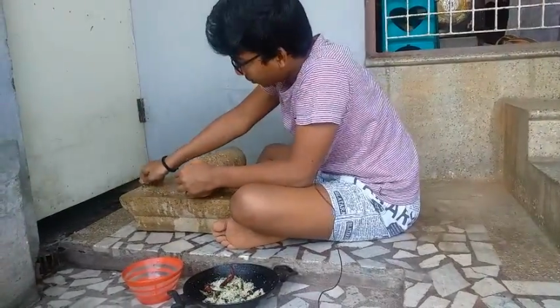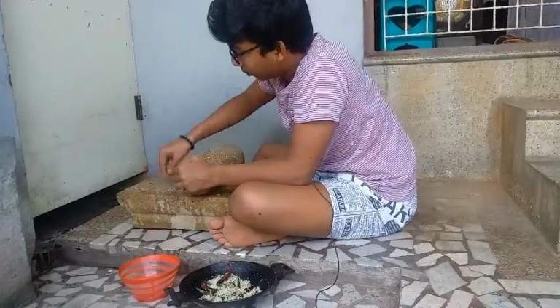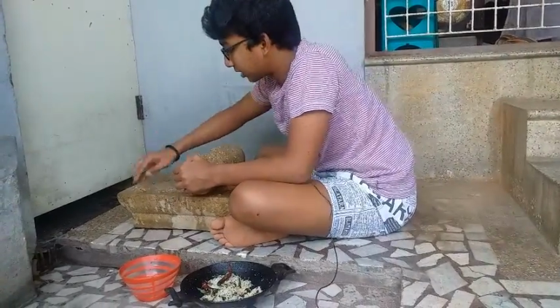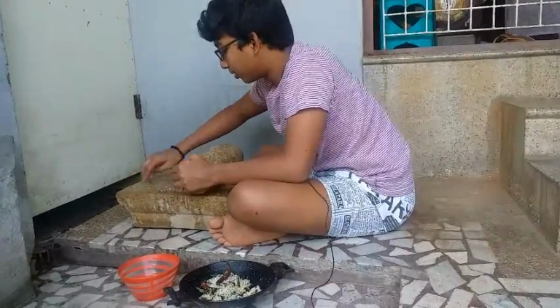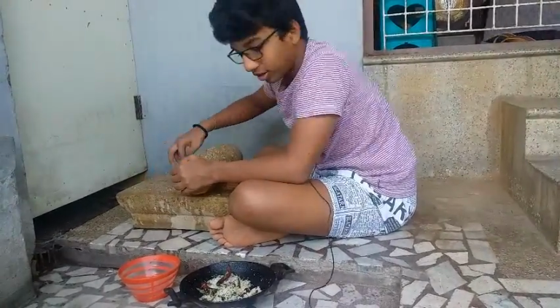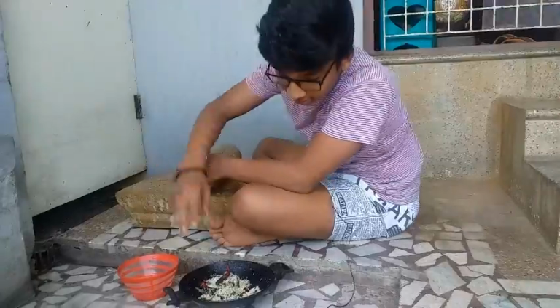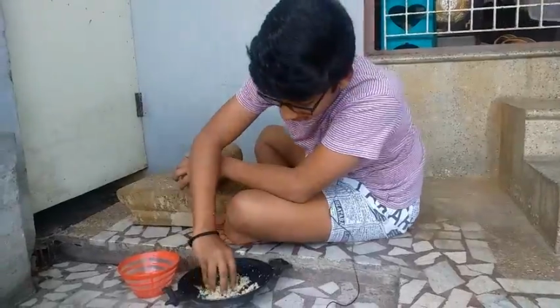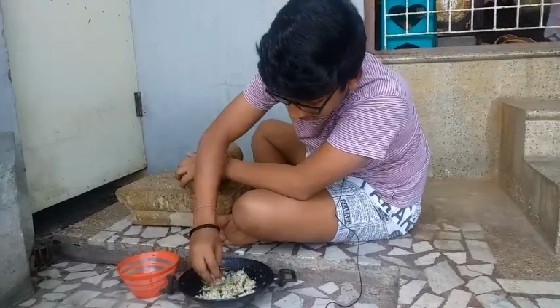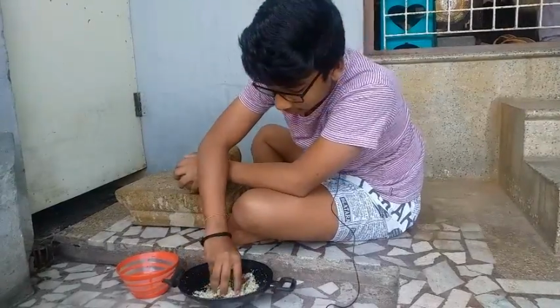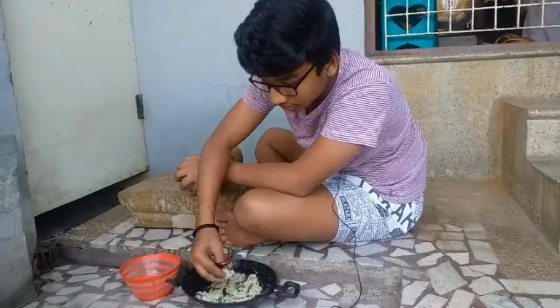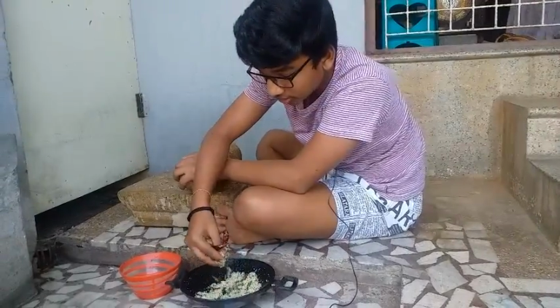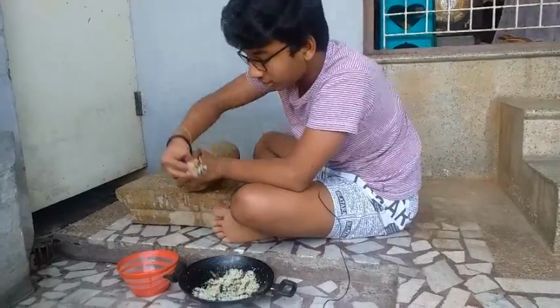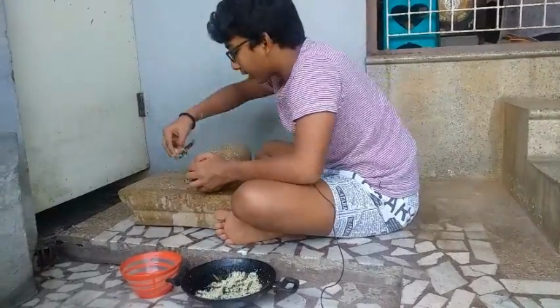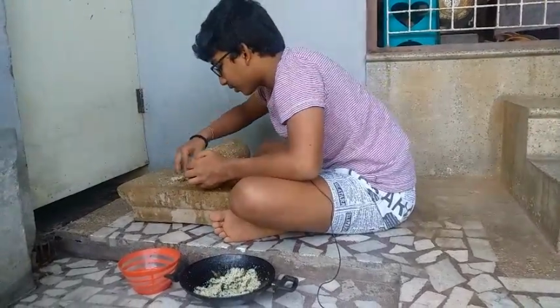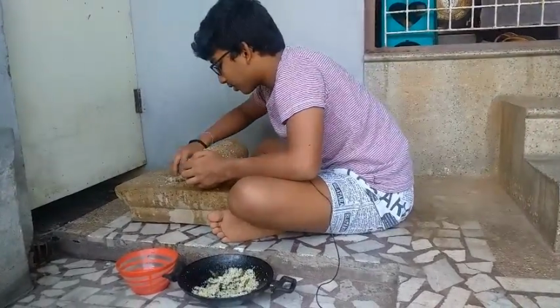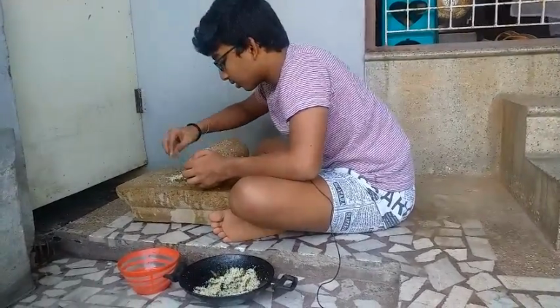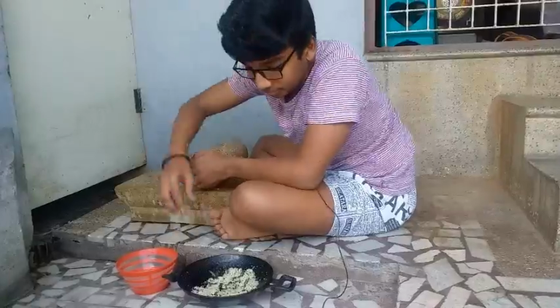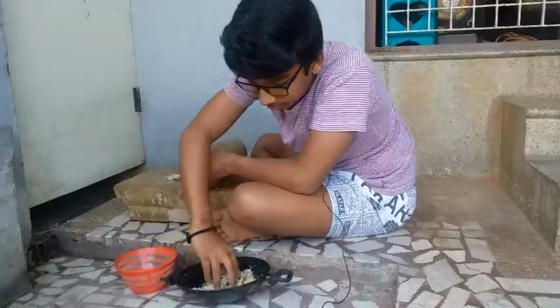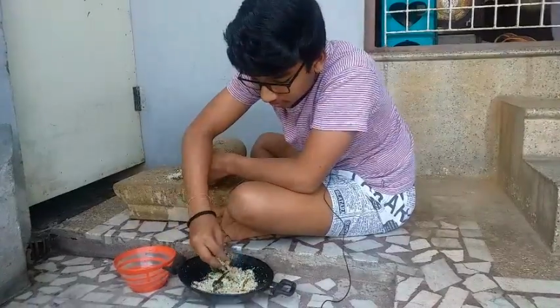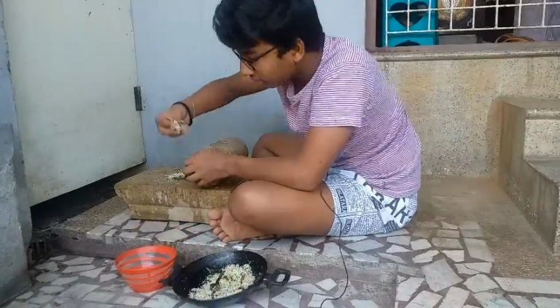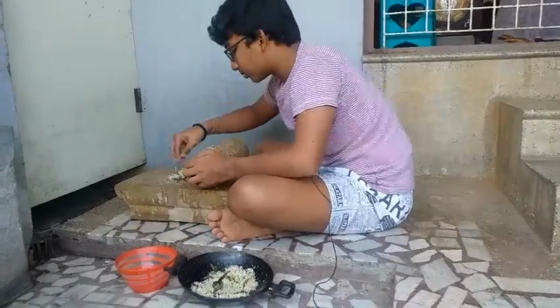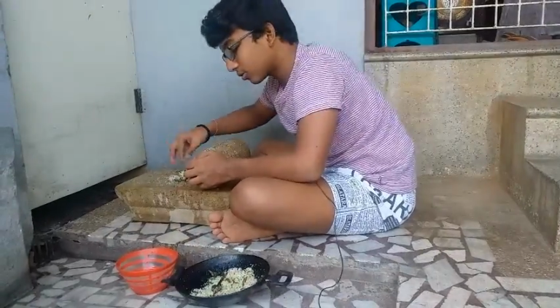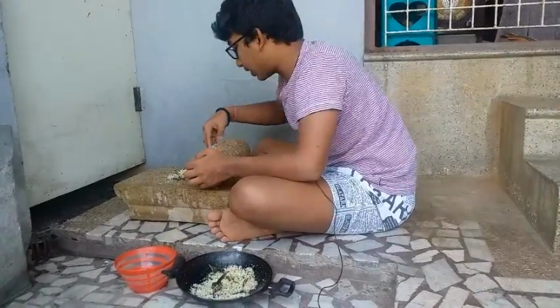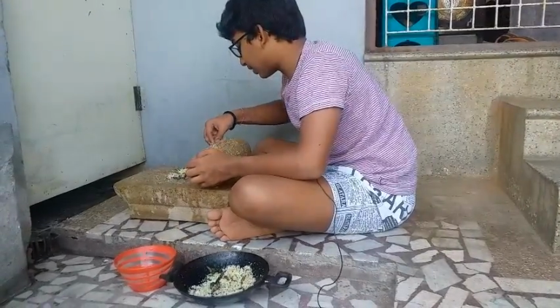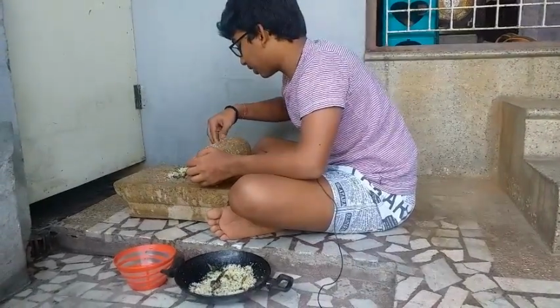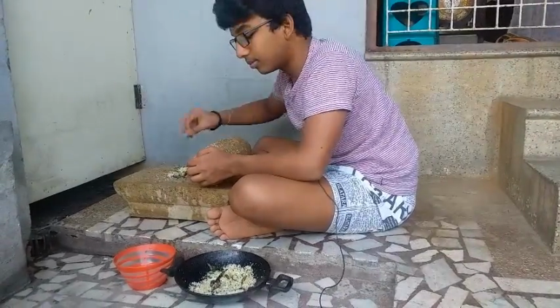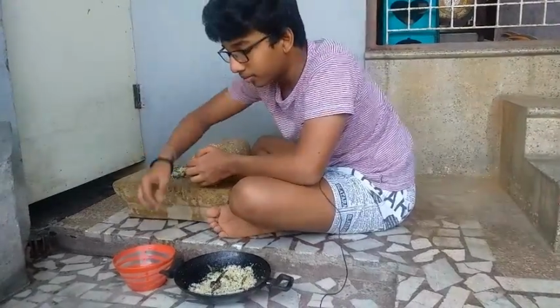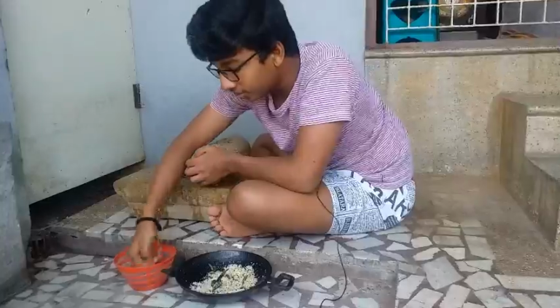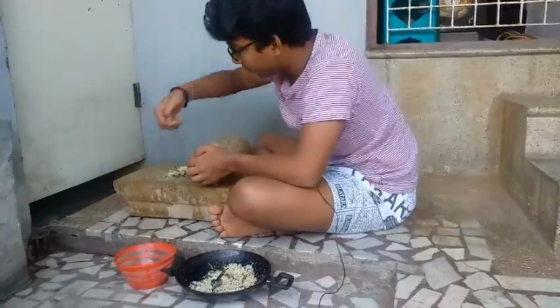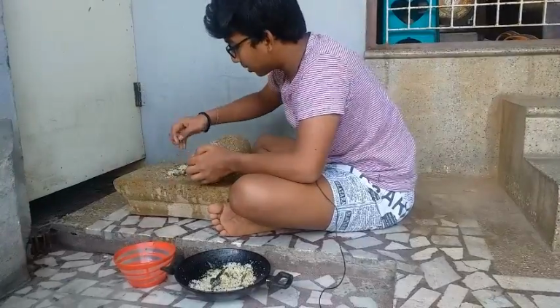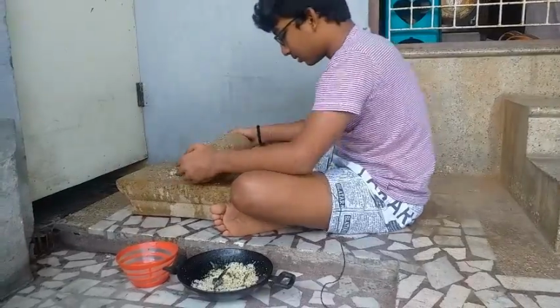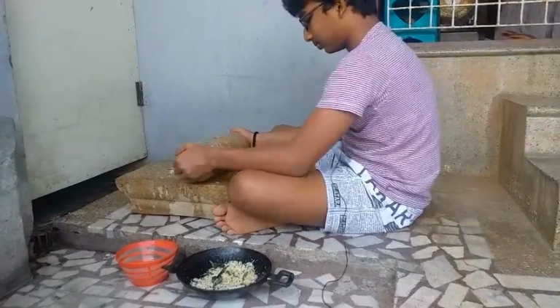I'm going to put it in the freezer. It's good.